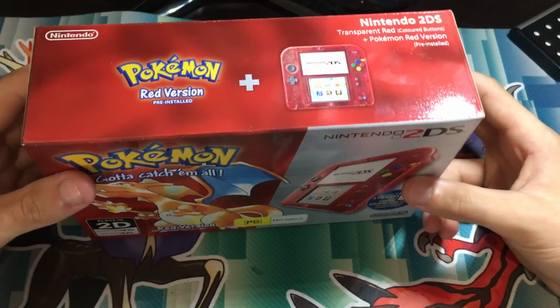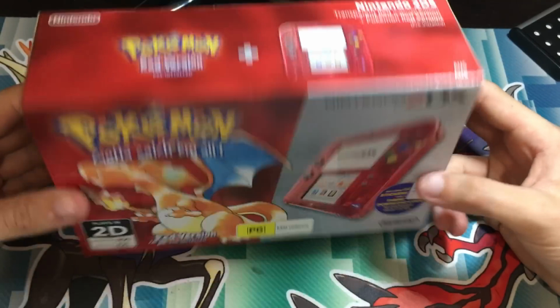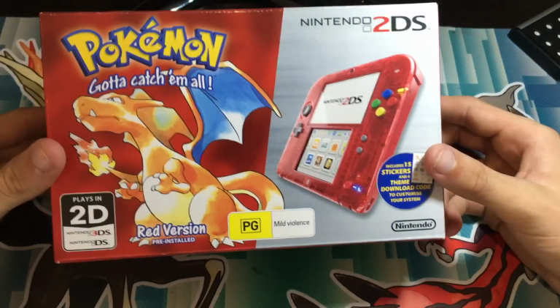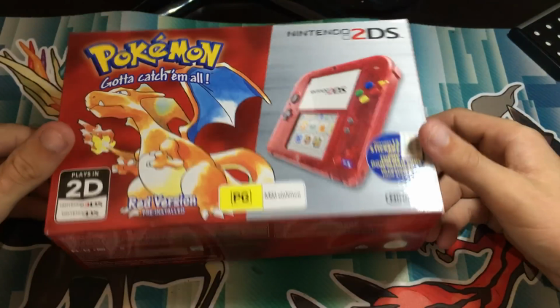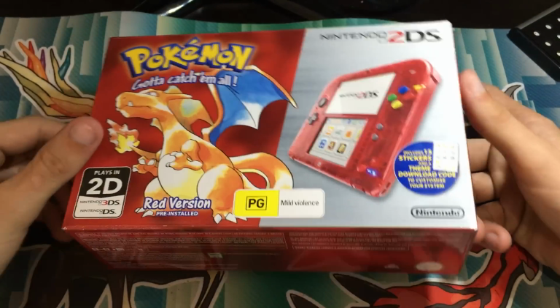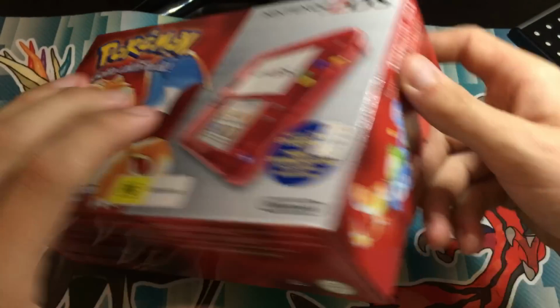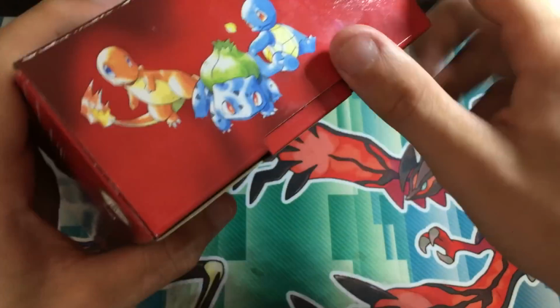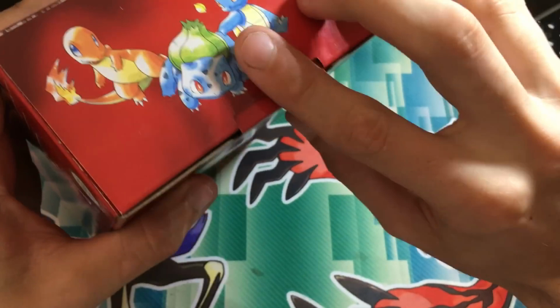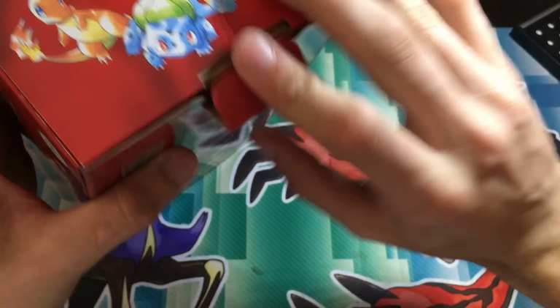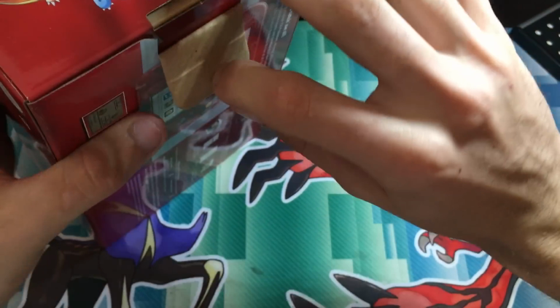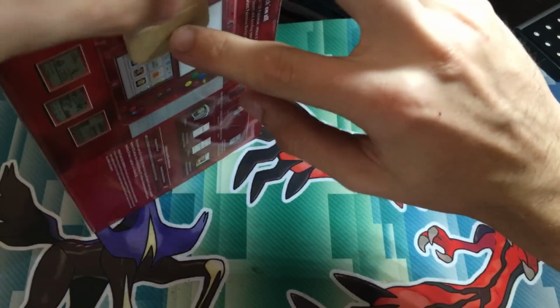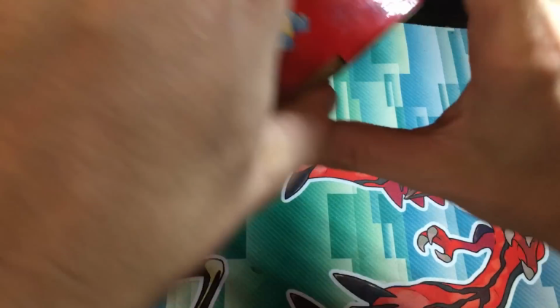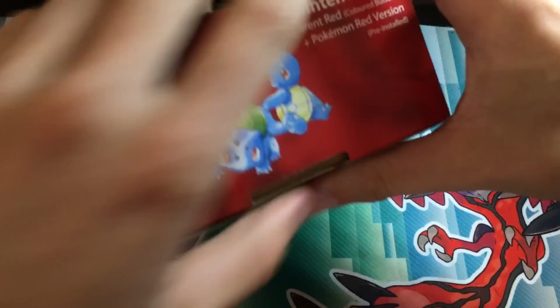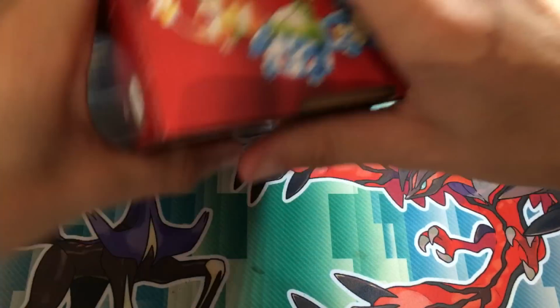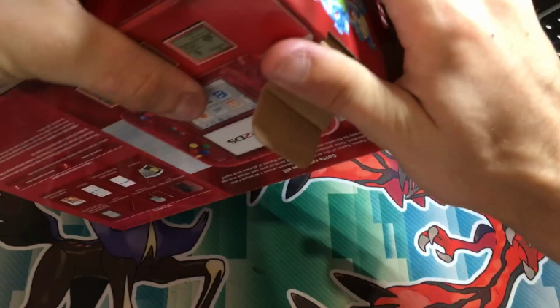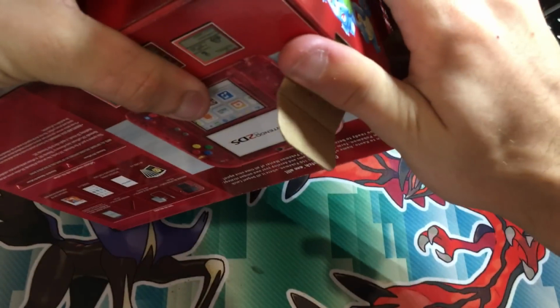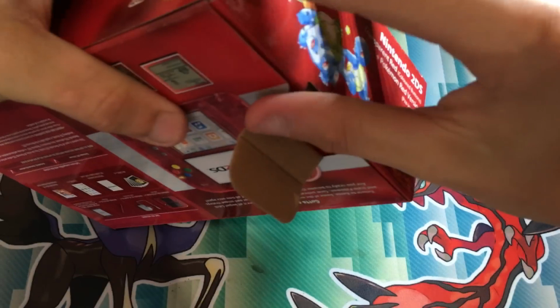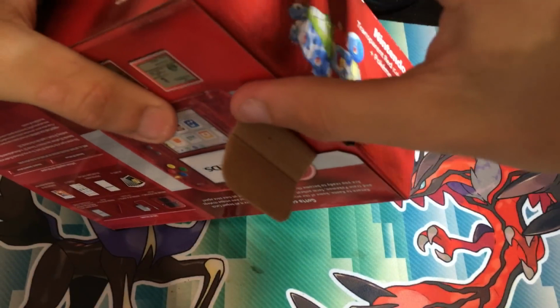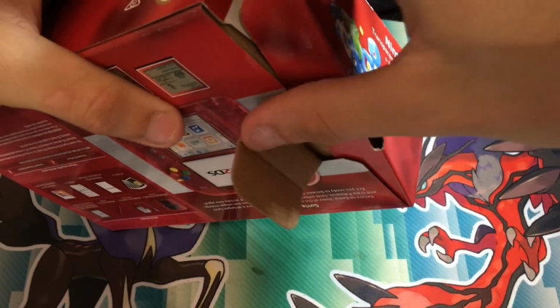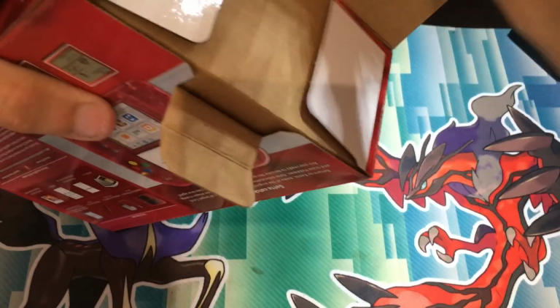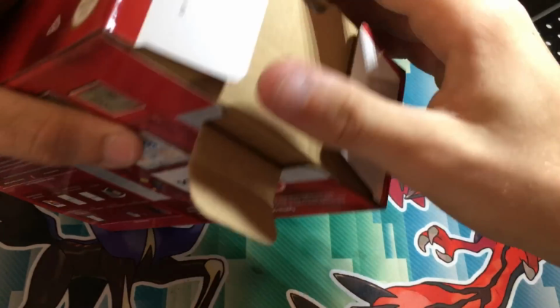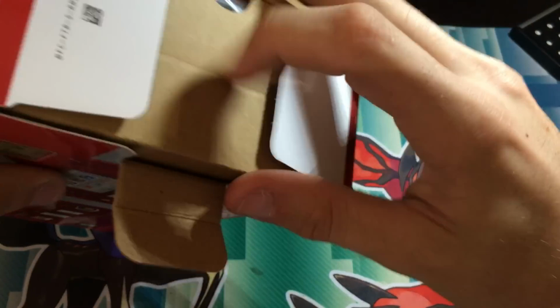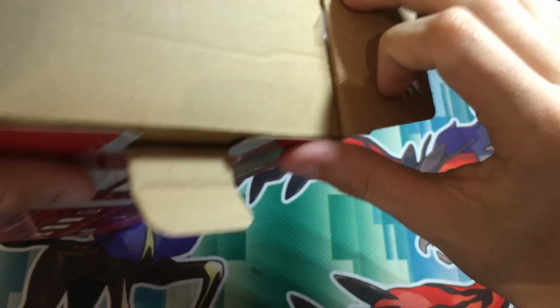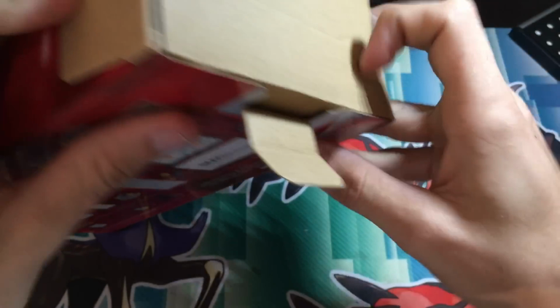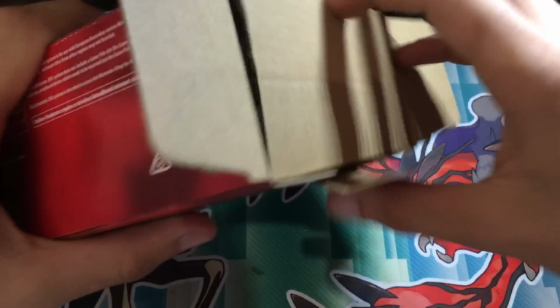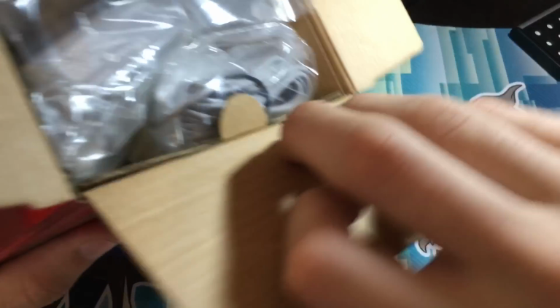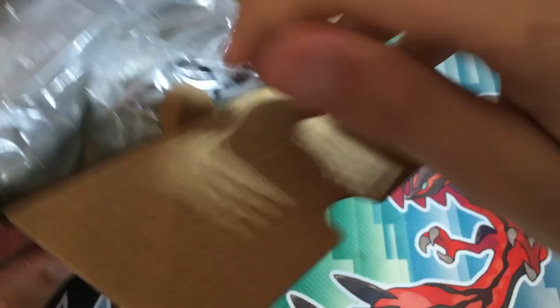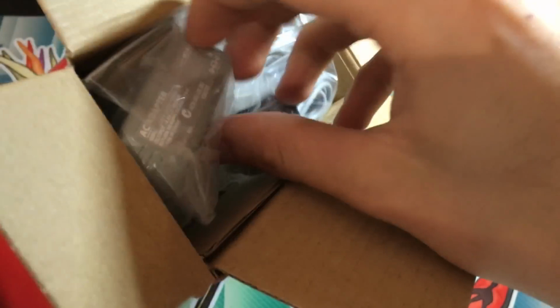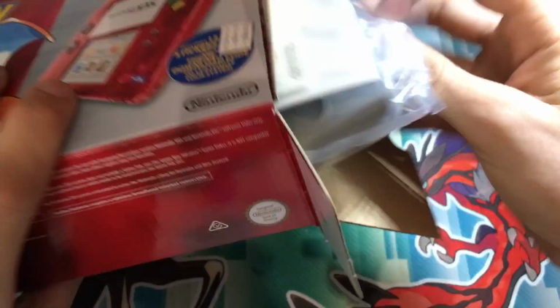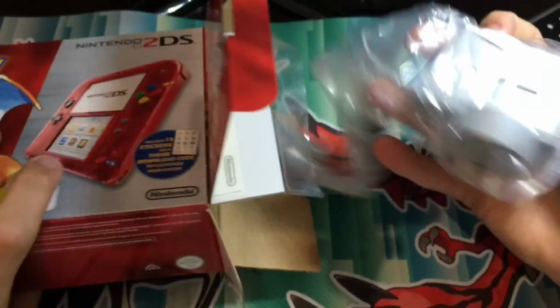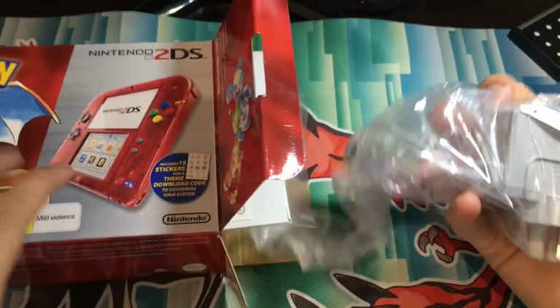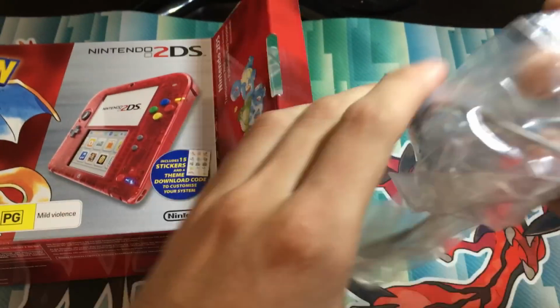It was $150, which is pretty good, not bad. The resale for these — they do sell for a lot more, so that's good. But I'm definitely not going to sell it.